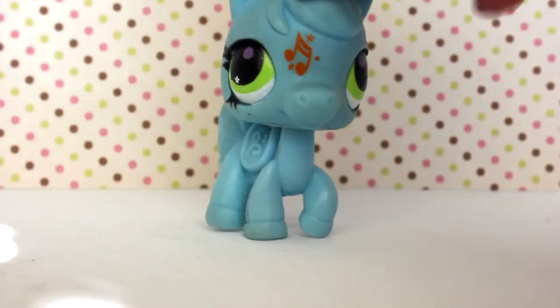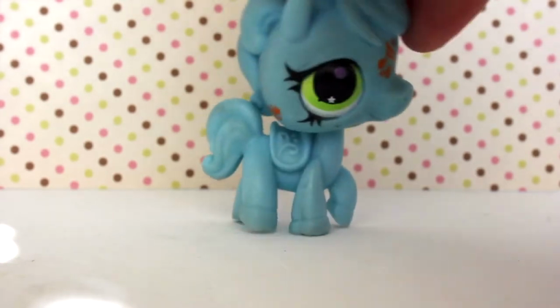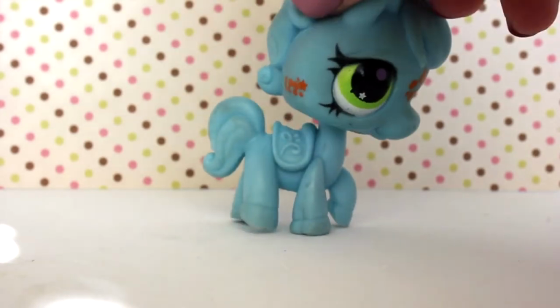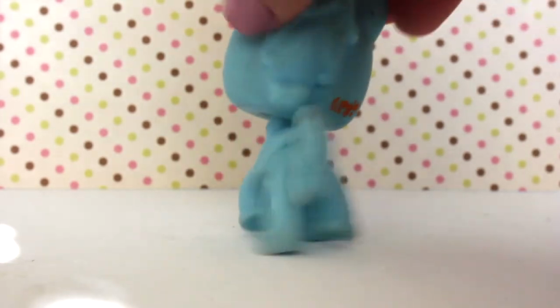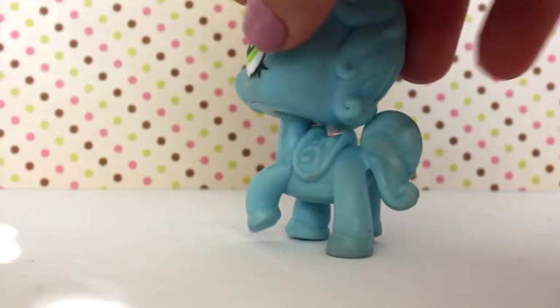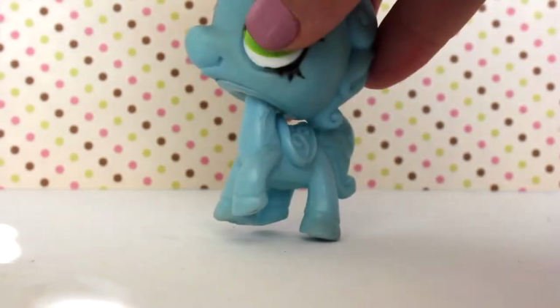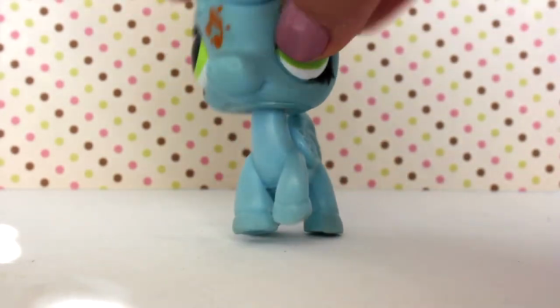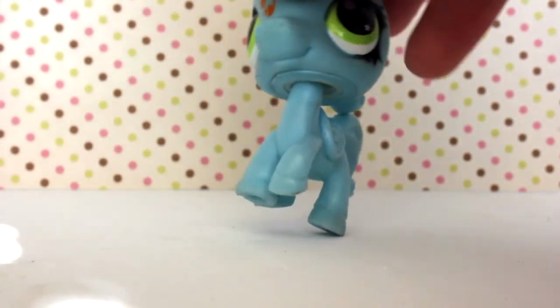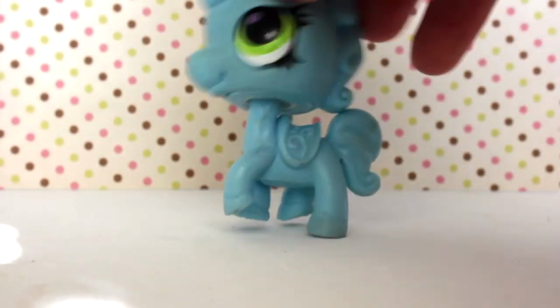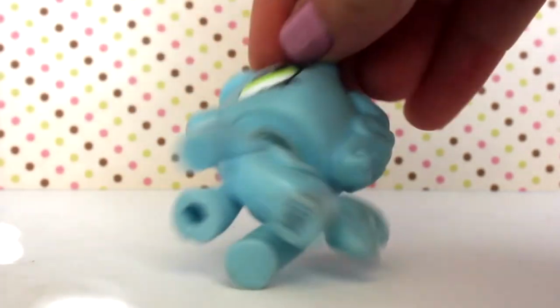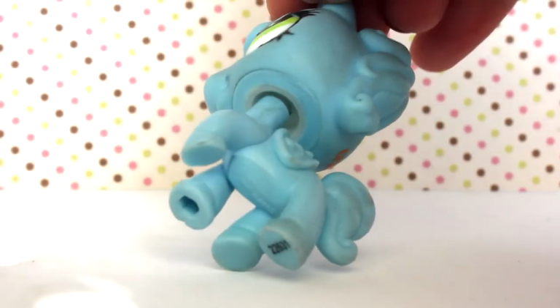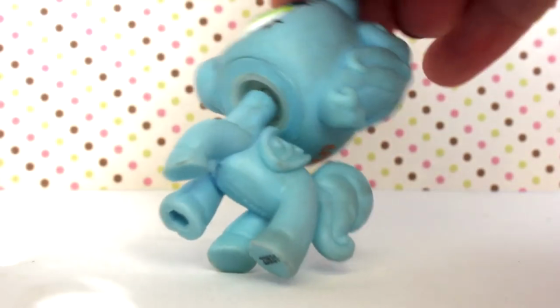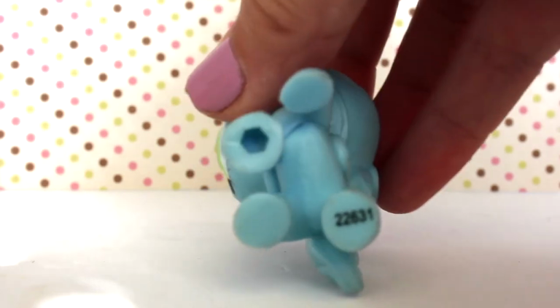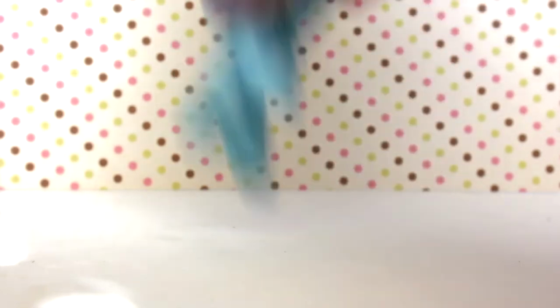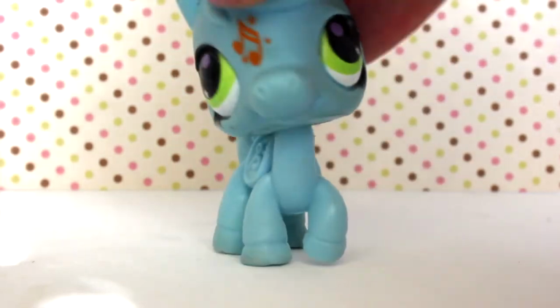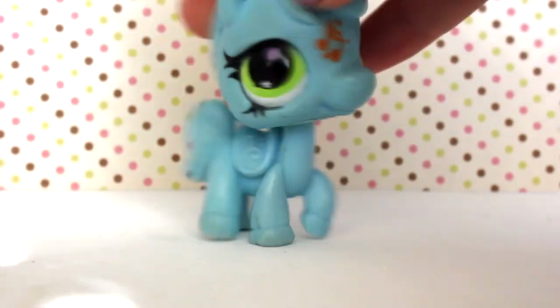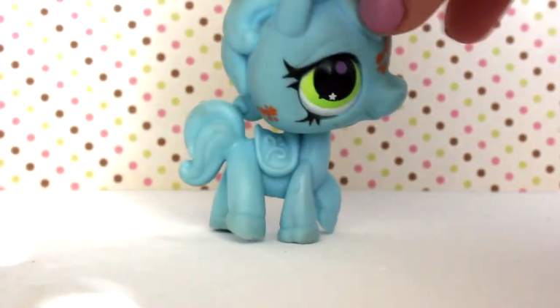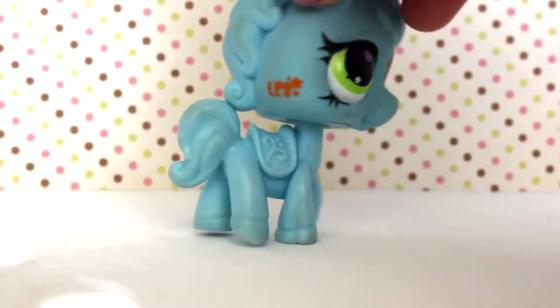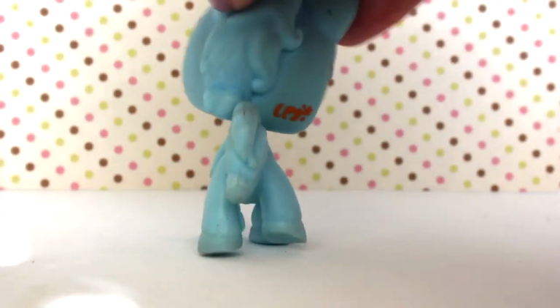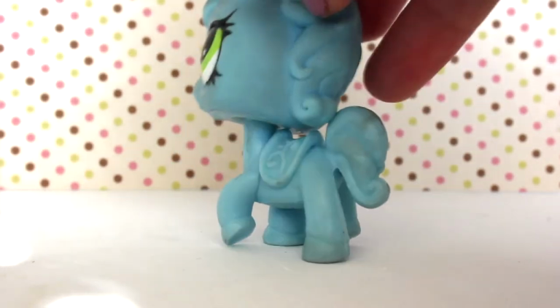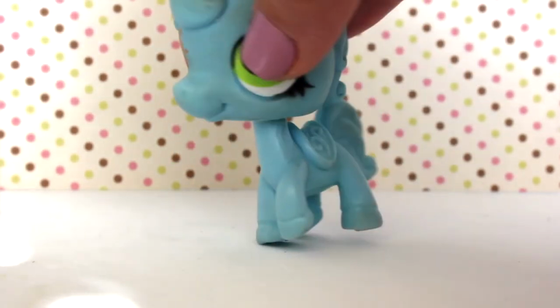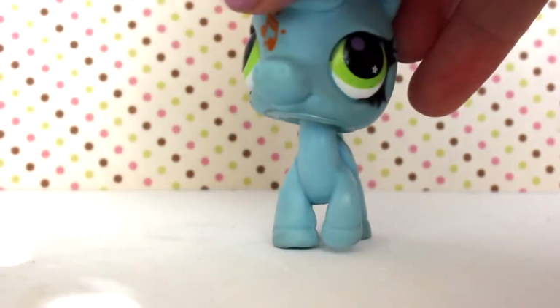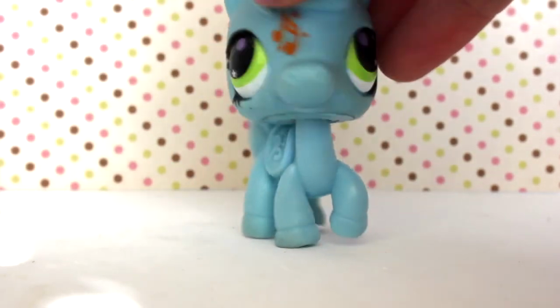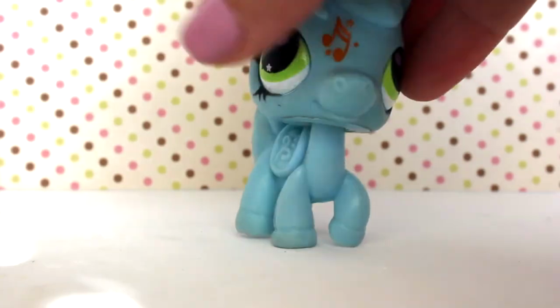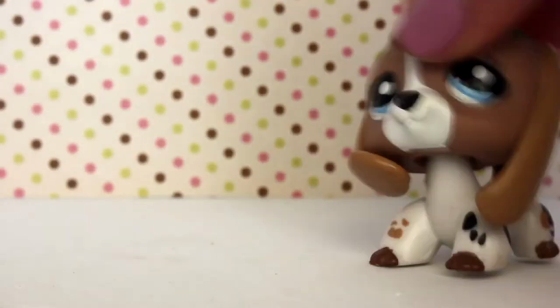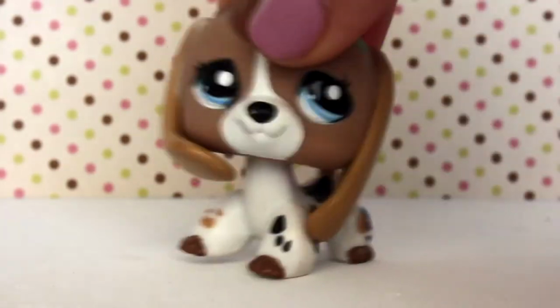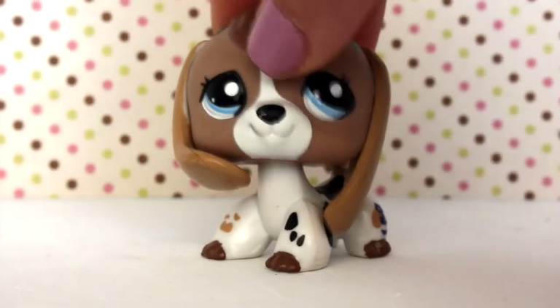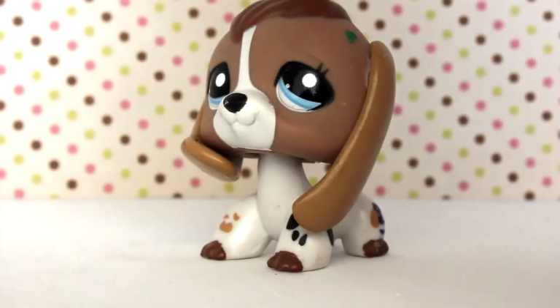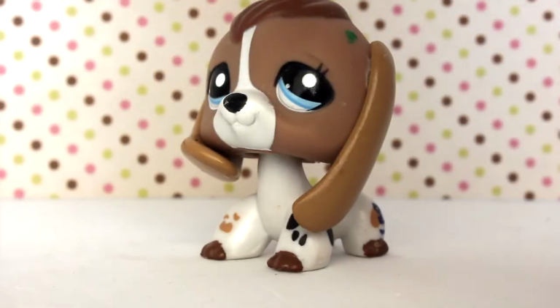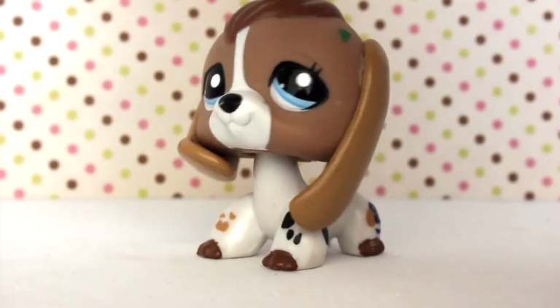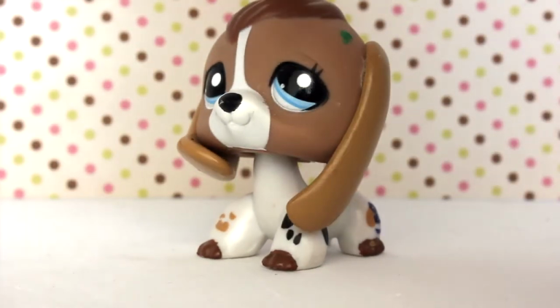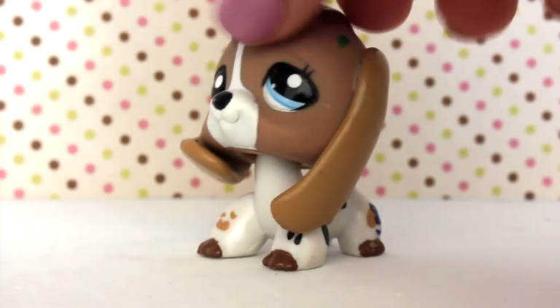The ninth LPS is this super adorable horse blind bag pet. It has a white peg and a little hole. This is actually my first blind bag pet and I'm so glad I got her — she's so cute!